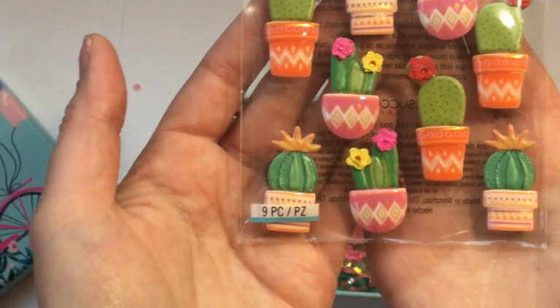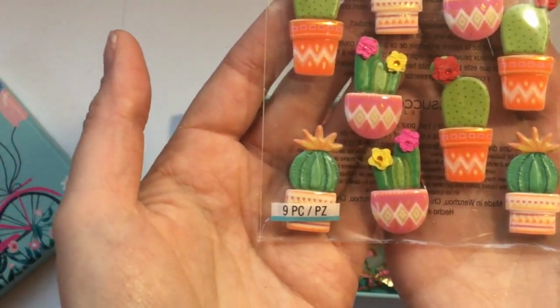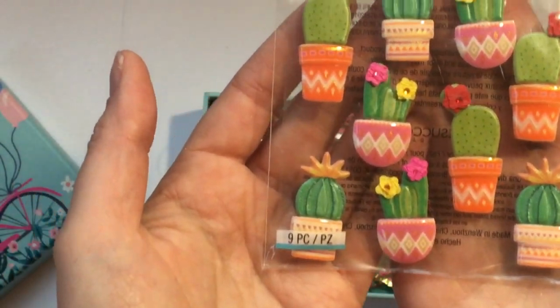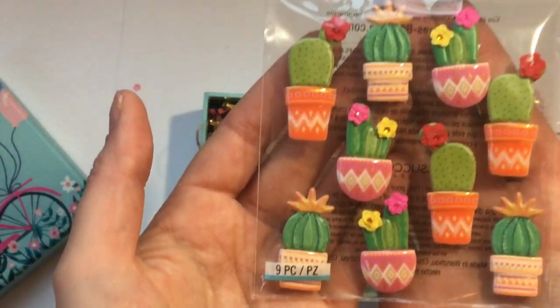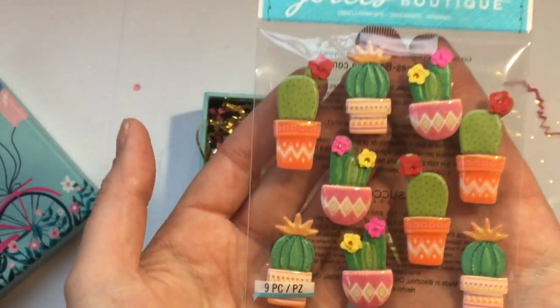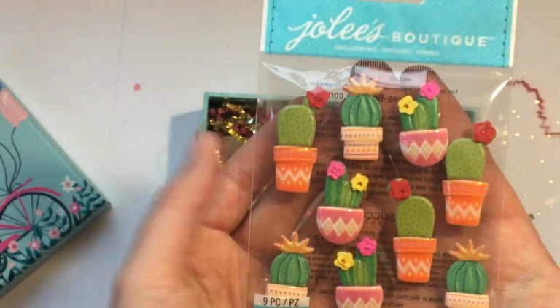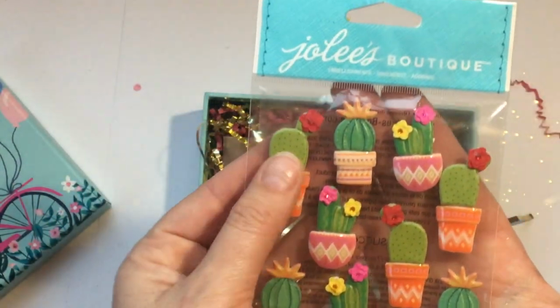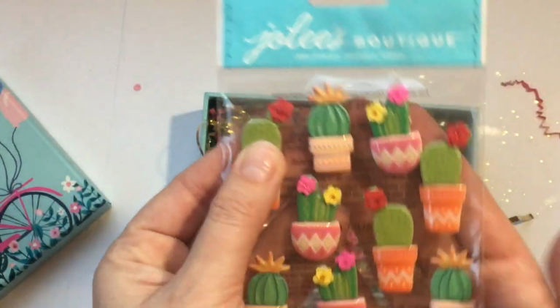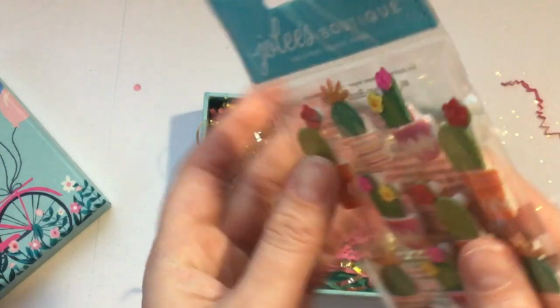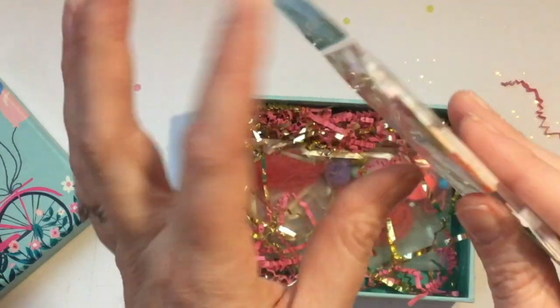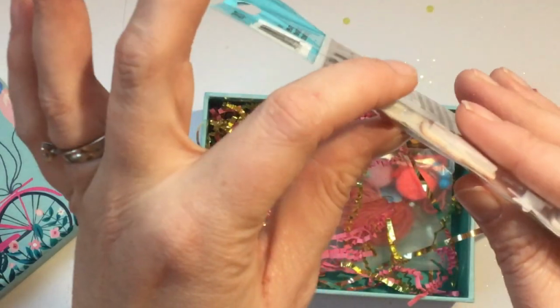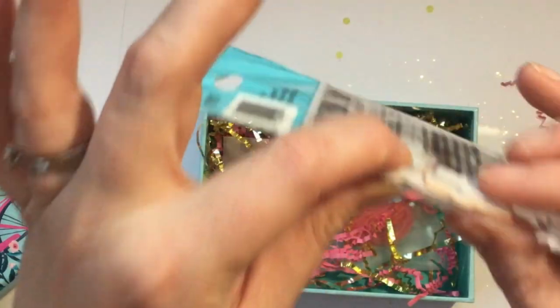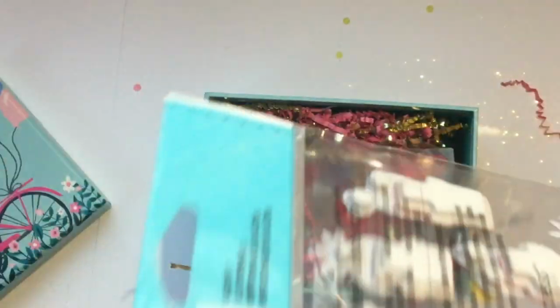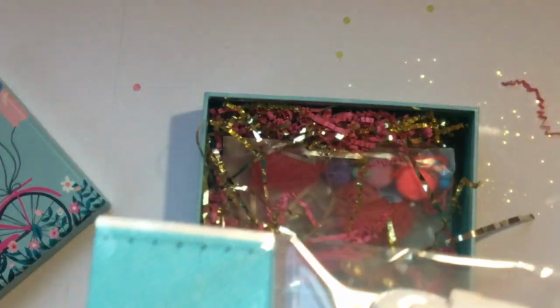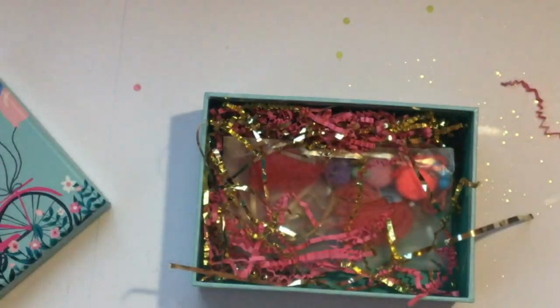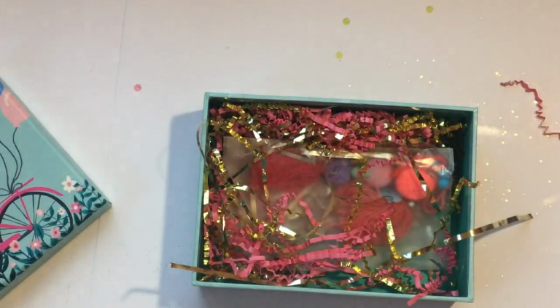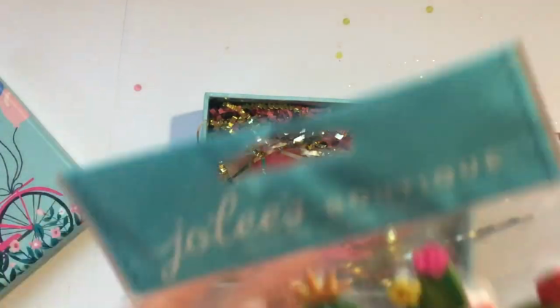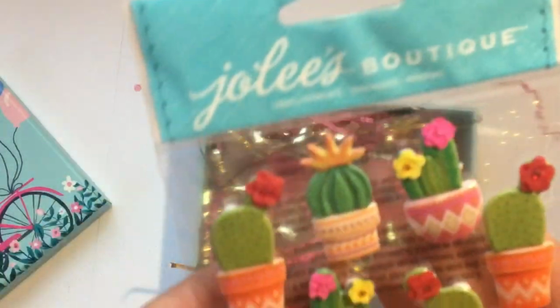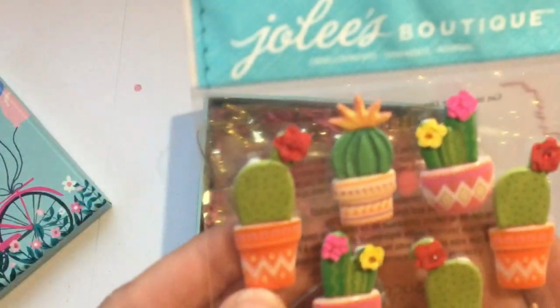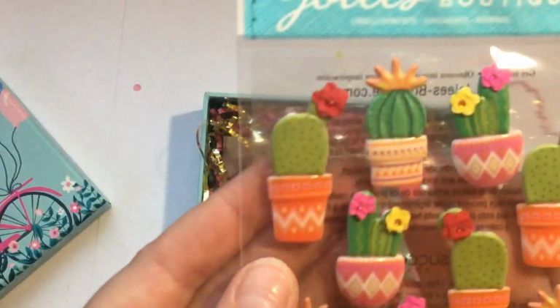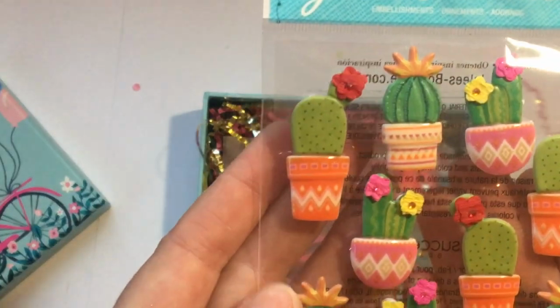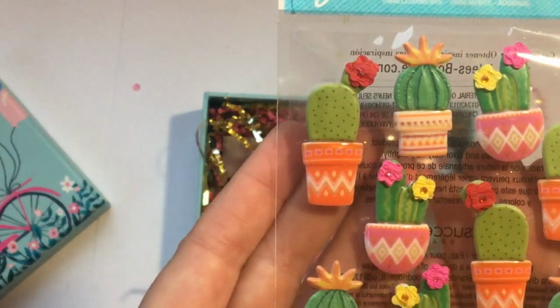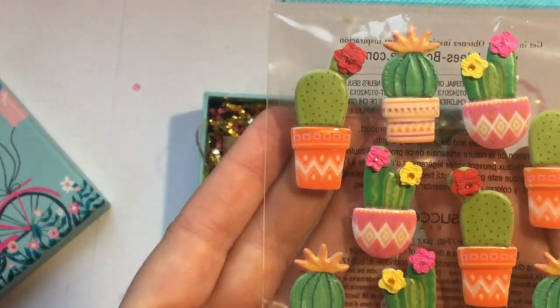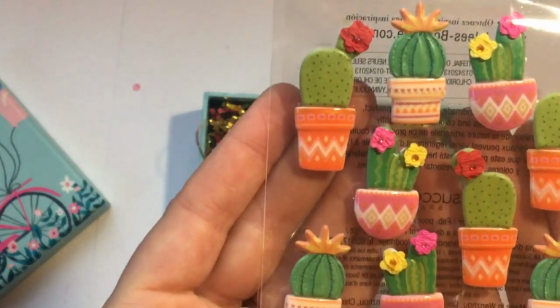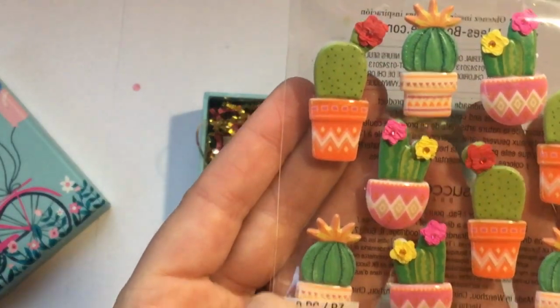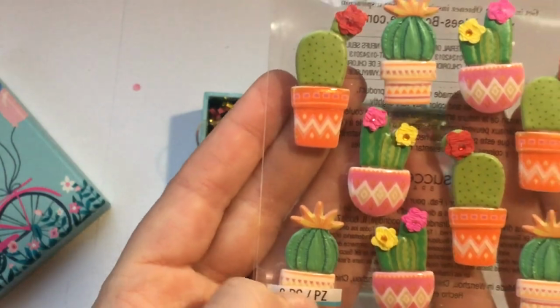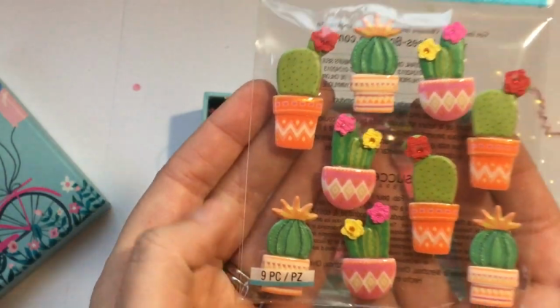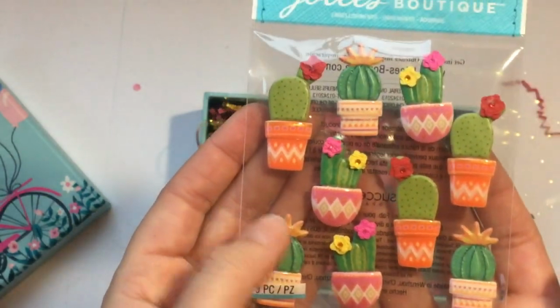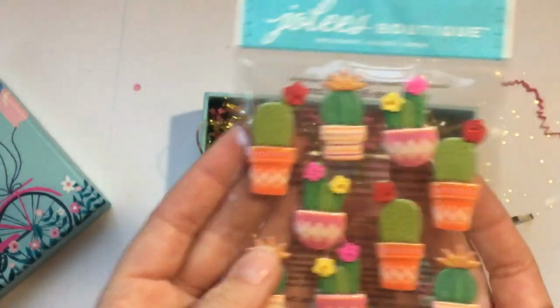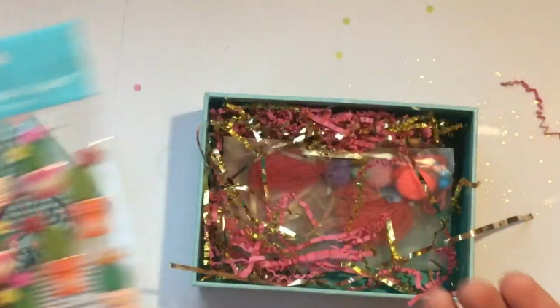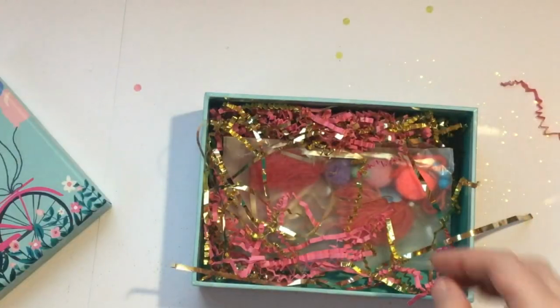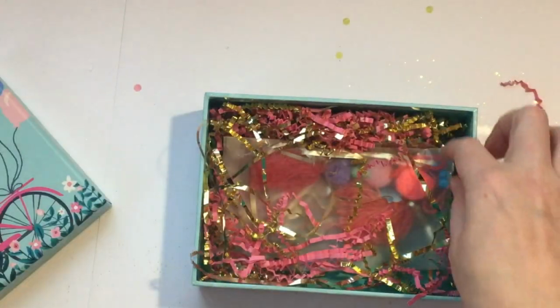Oh my gosh, look — little cactus stickers! They're thick like puffed up cacti. Oh my gosh I love them, thank you — I love cactuses!